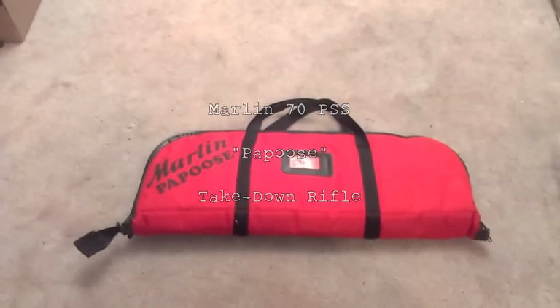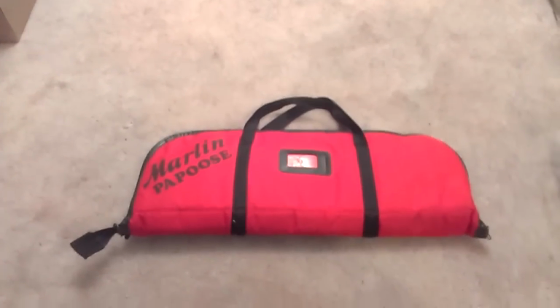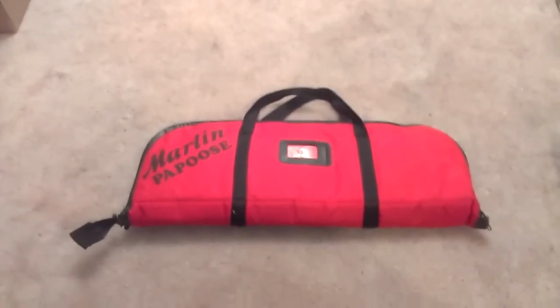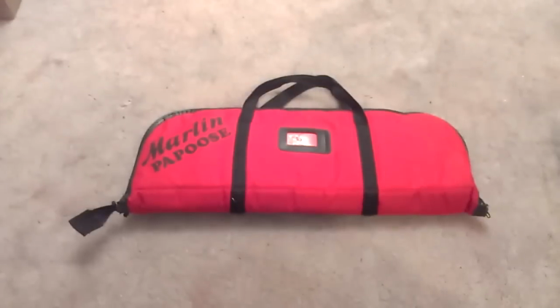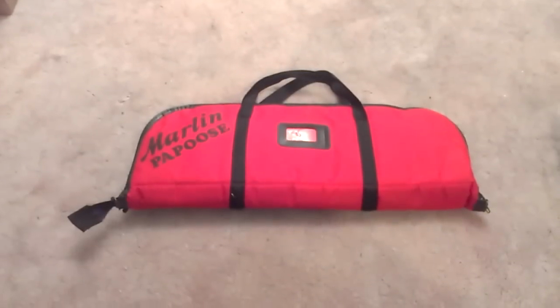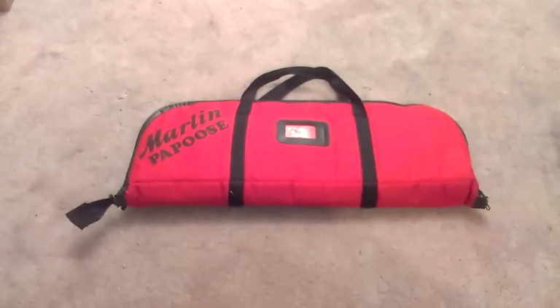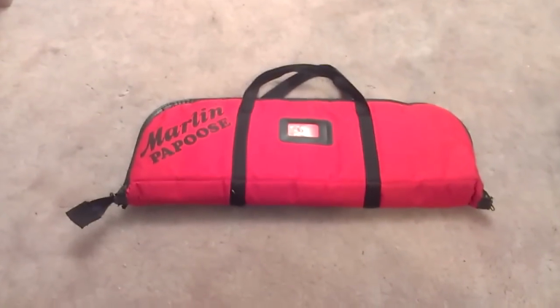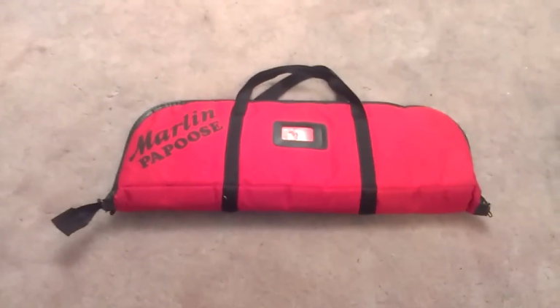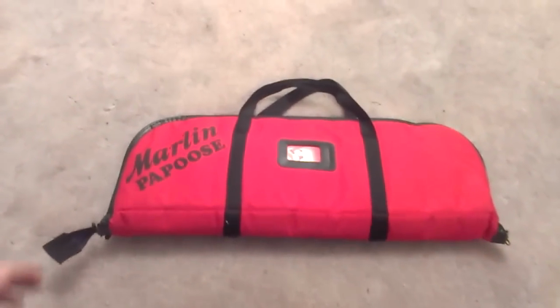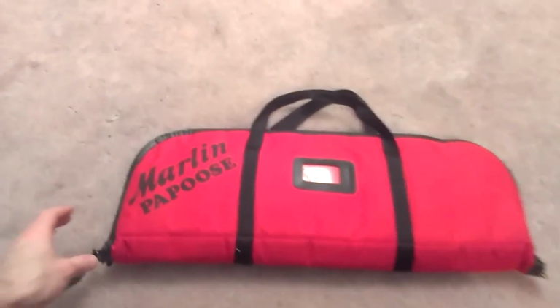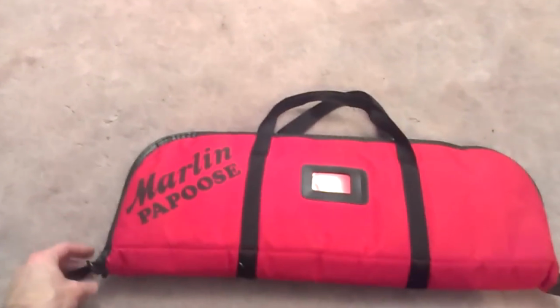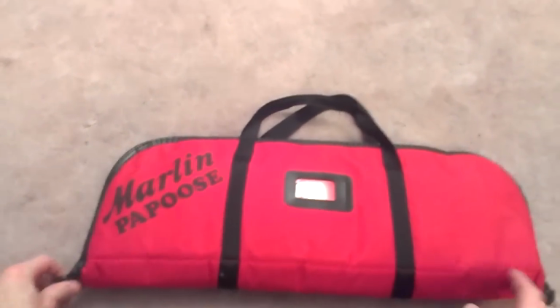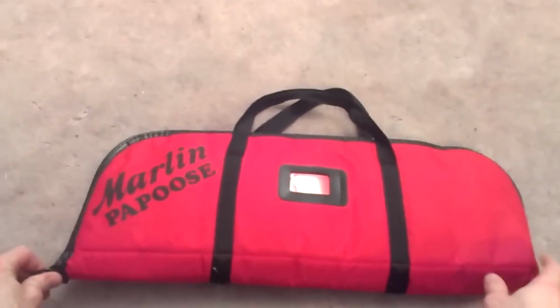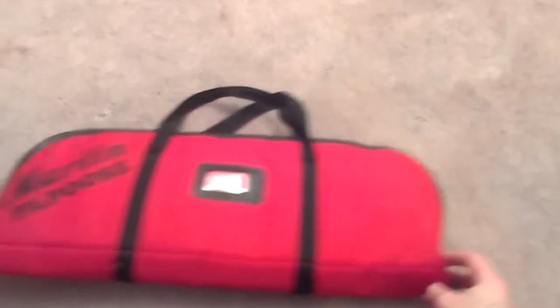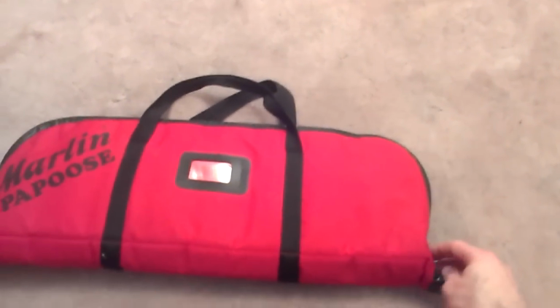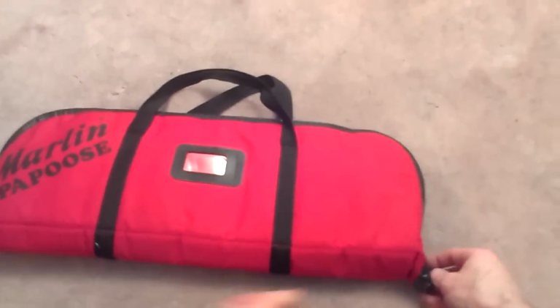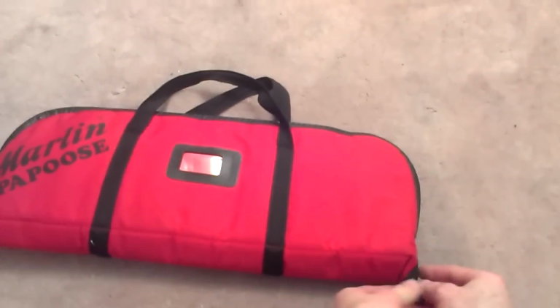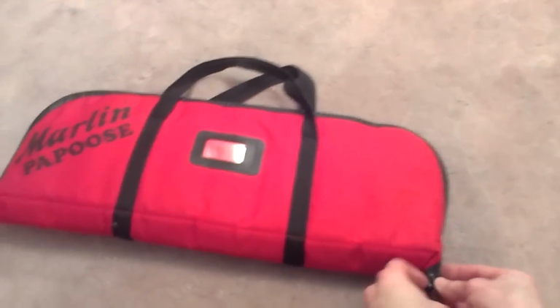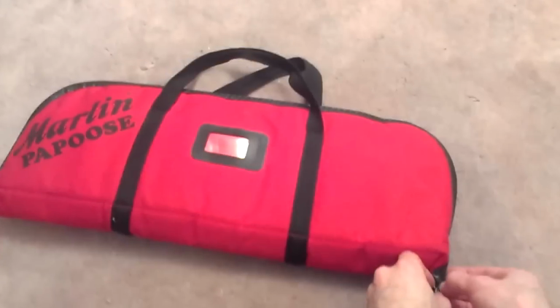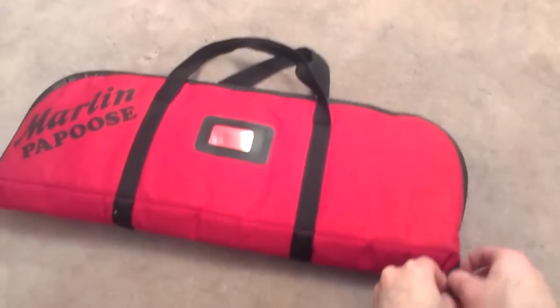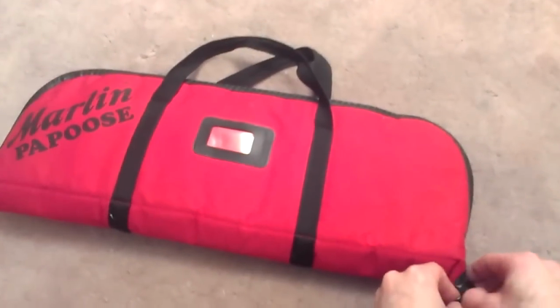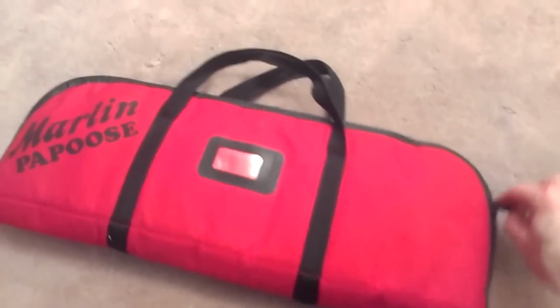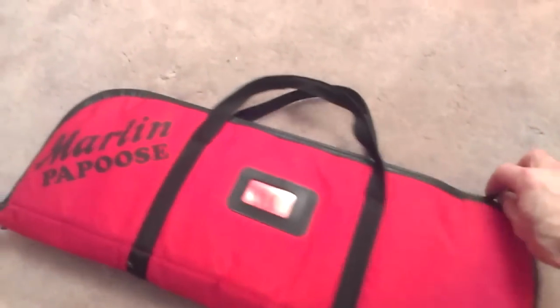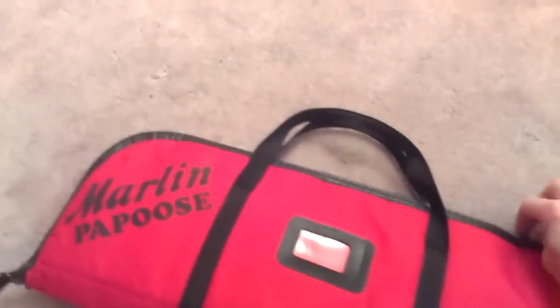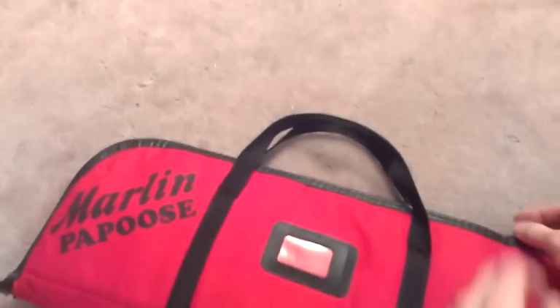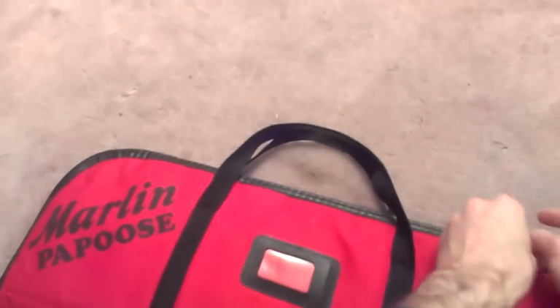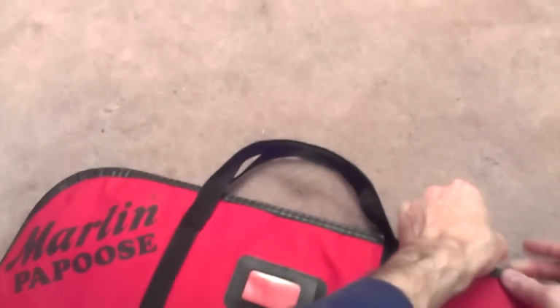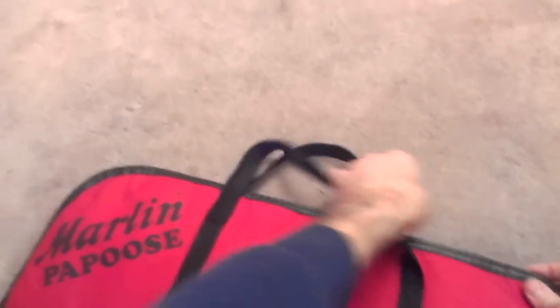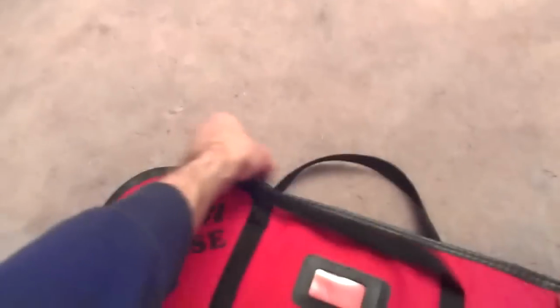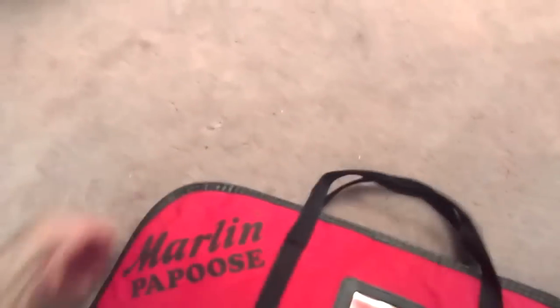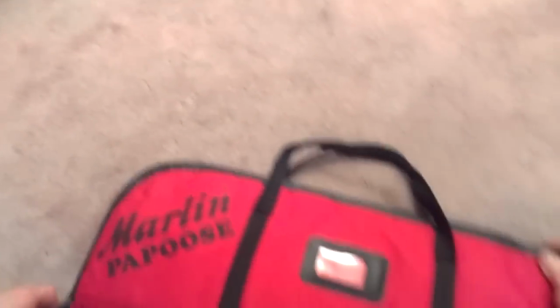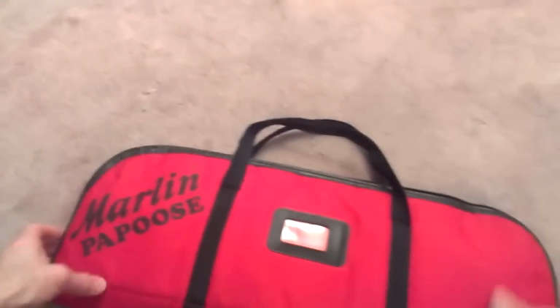Hey everyone and welcome to another M-MATT YouTube video. On today's video we're going to talk a little bit about the Marlin Papoose. Those of you who haven't been to my channel — if you are watching this video somewhere else other than YouTube, you can go to youtube.com/MMATT.